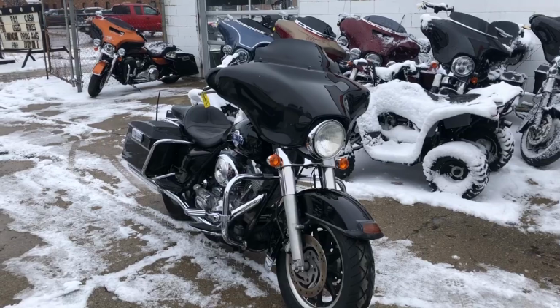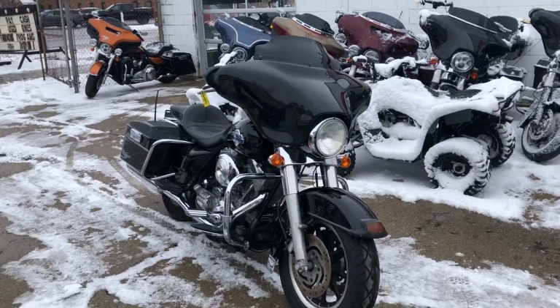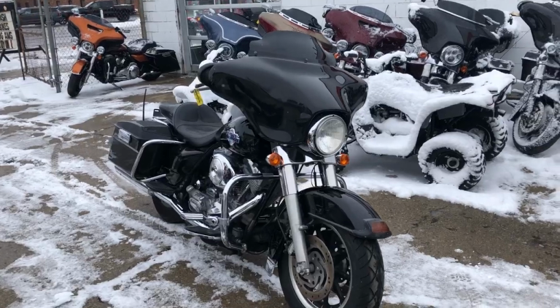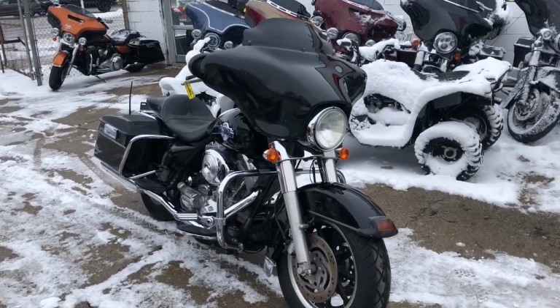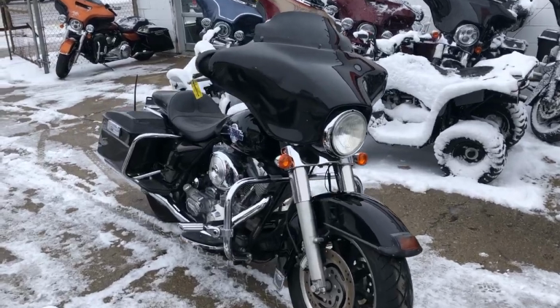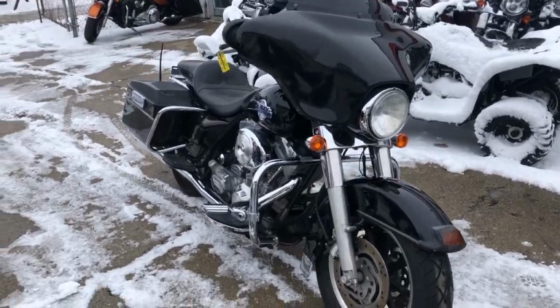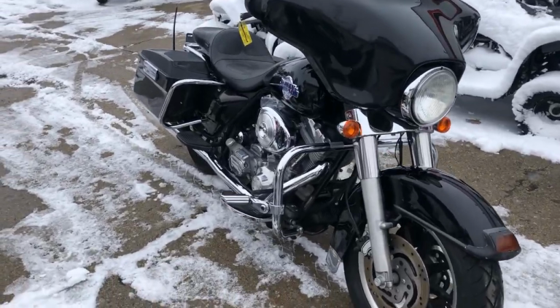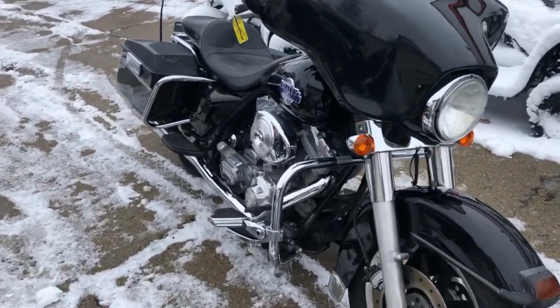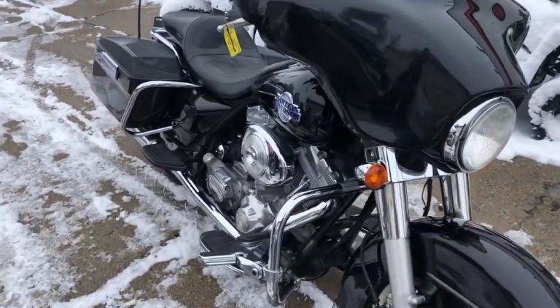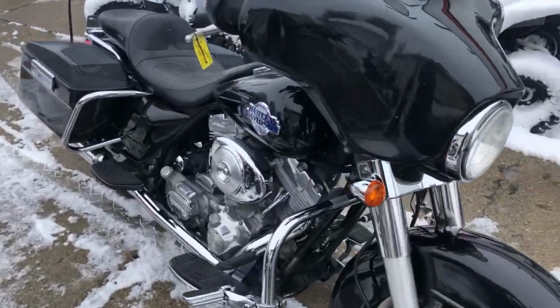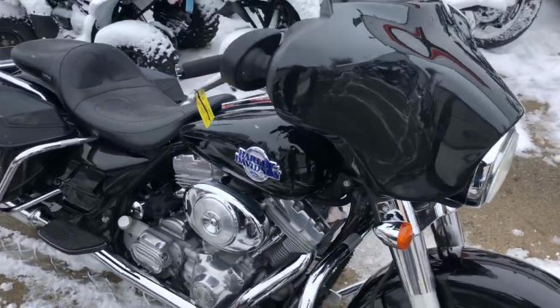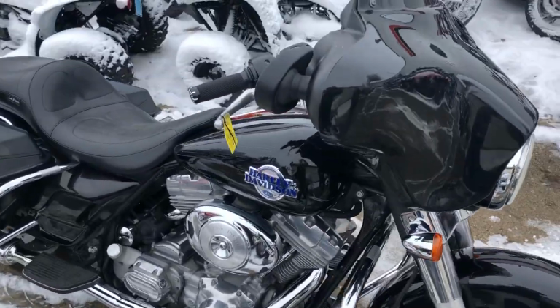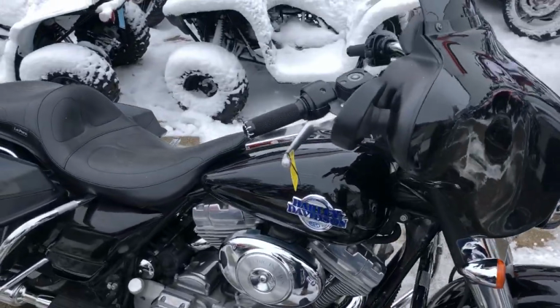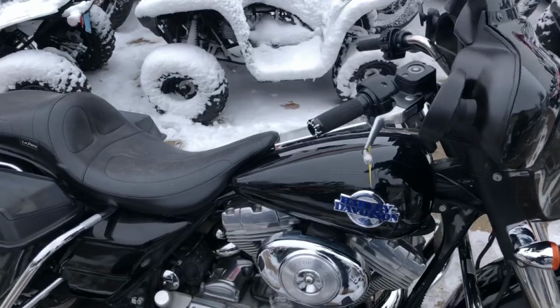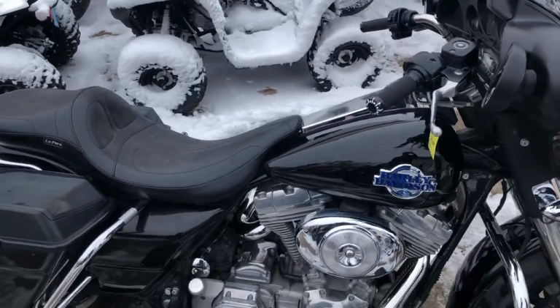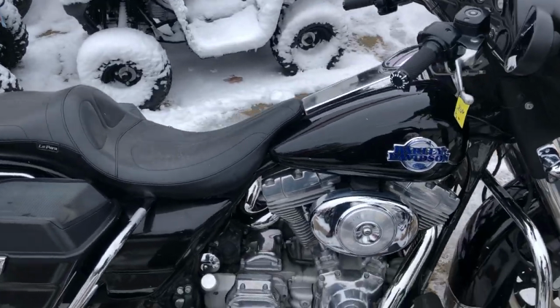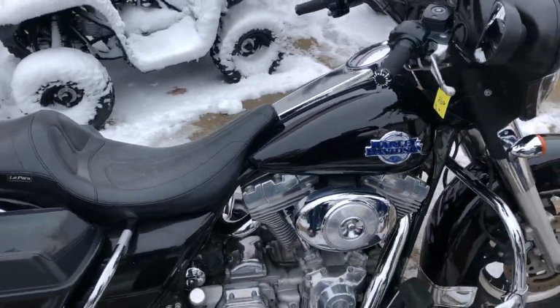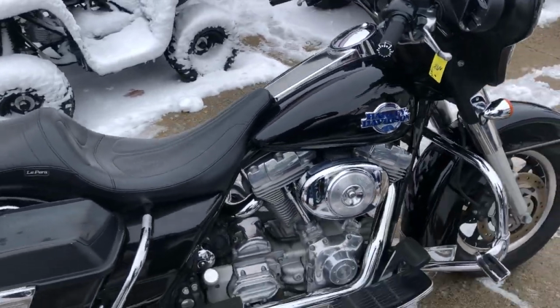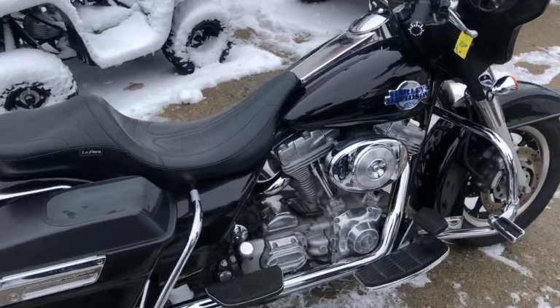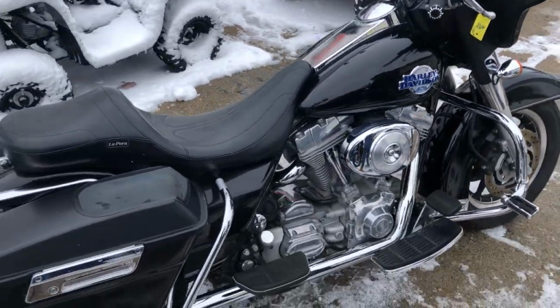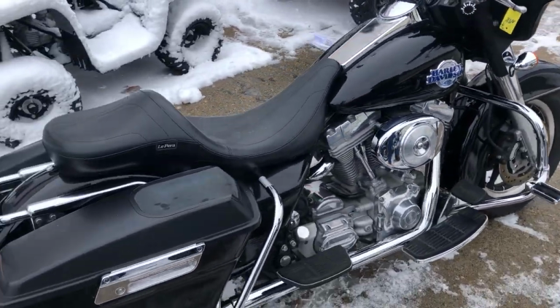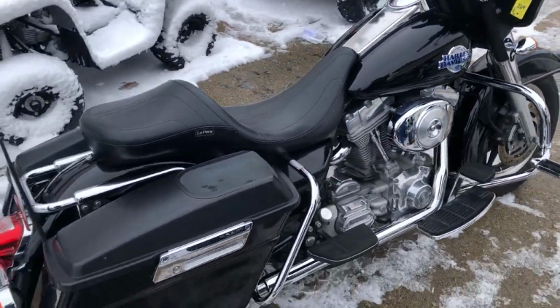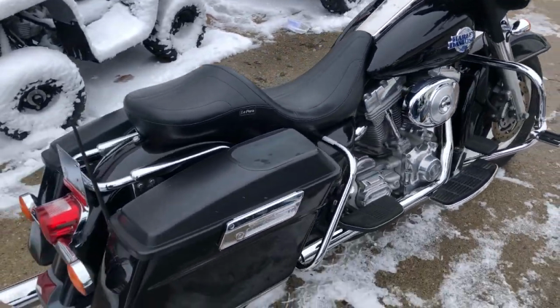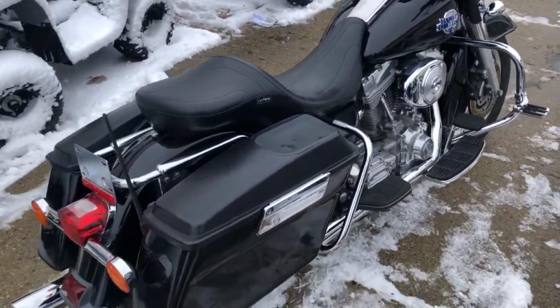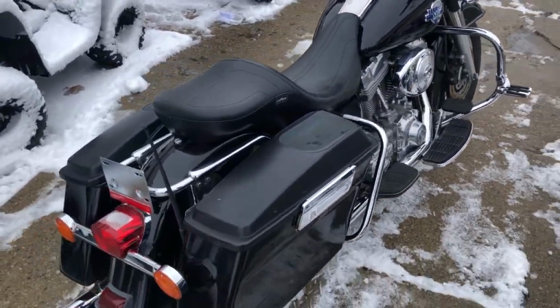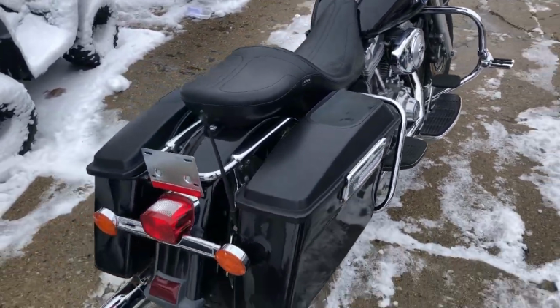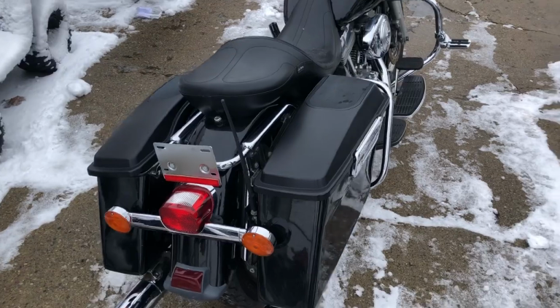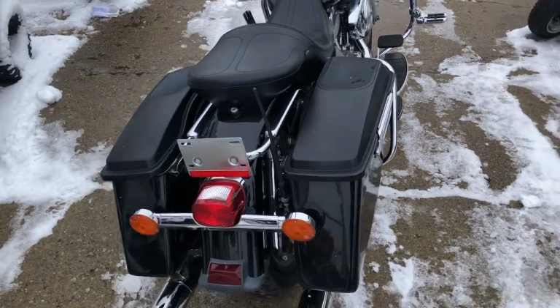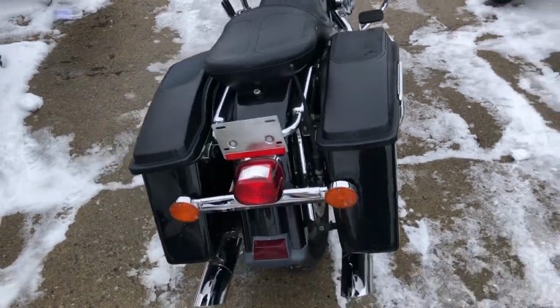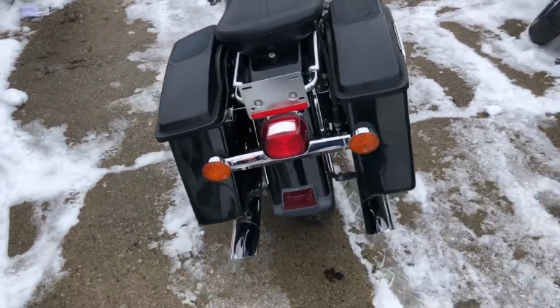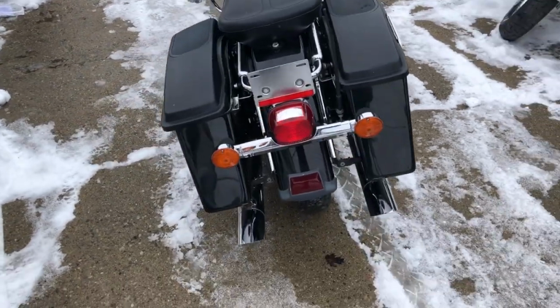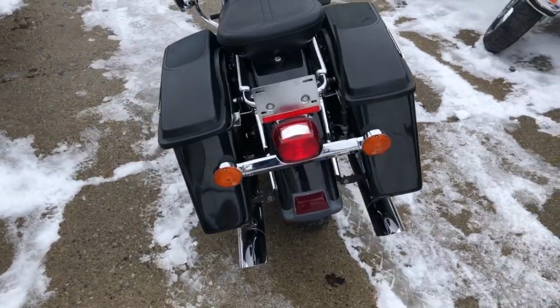Hey guys, Approval Power Sports here. I have a used Harley Electra Glide for sale with only 22,122 miles and $2,500 in extras. Take a close look at this one.